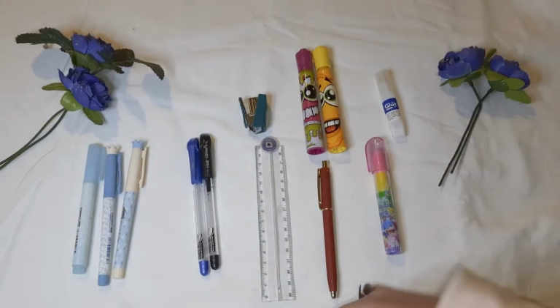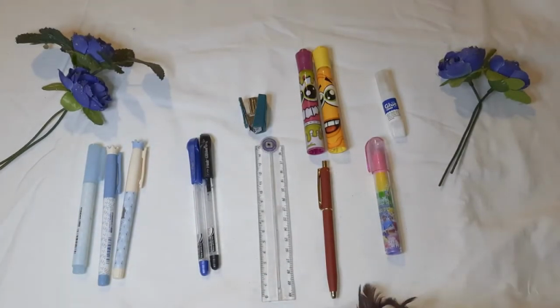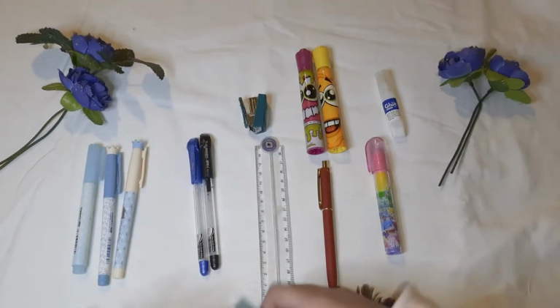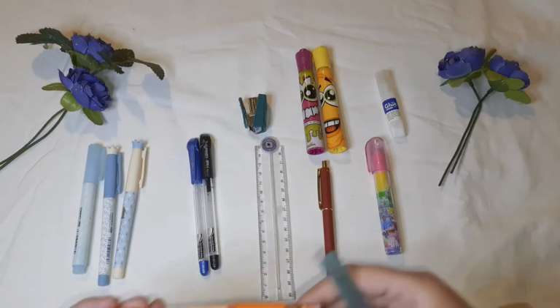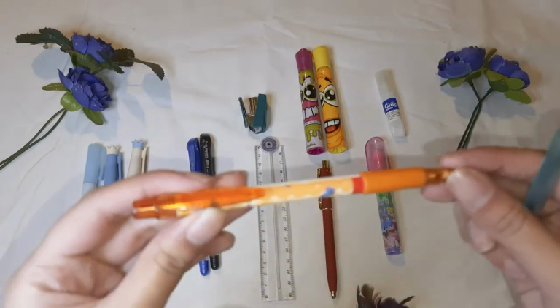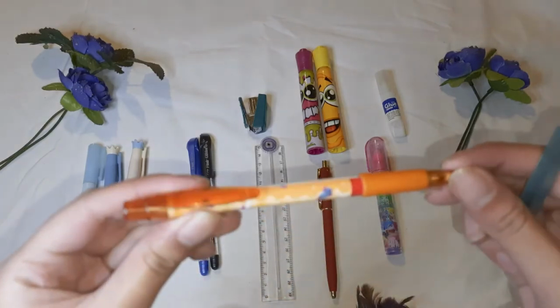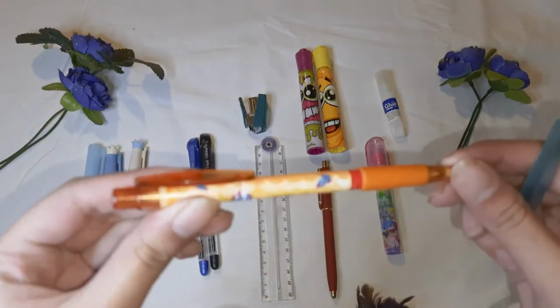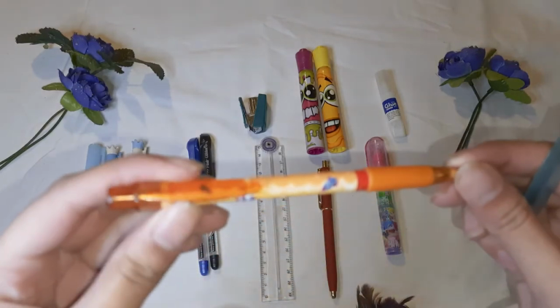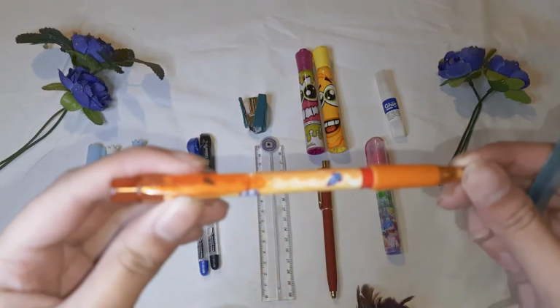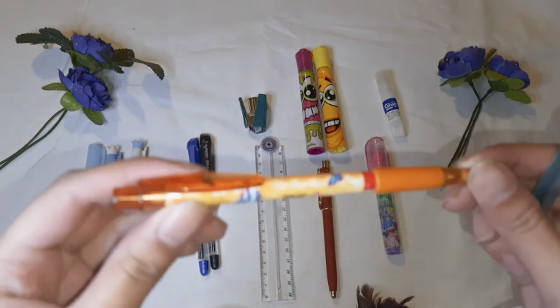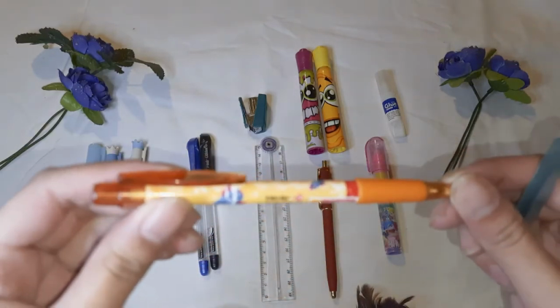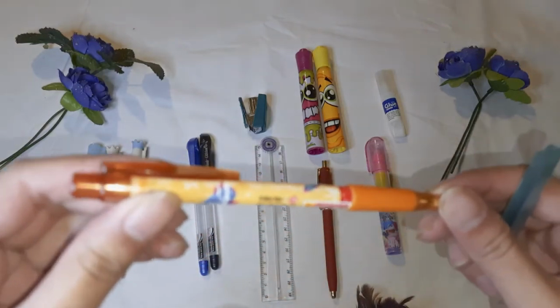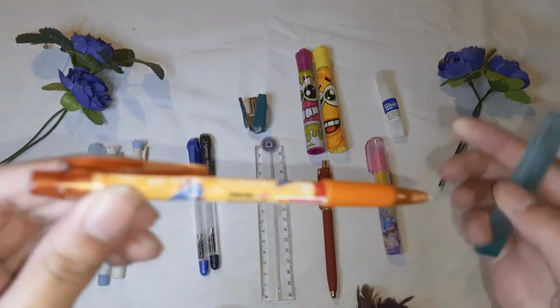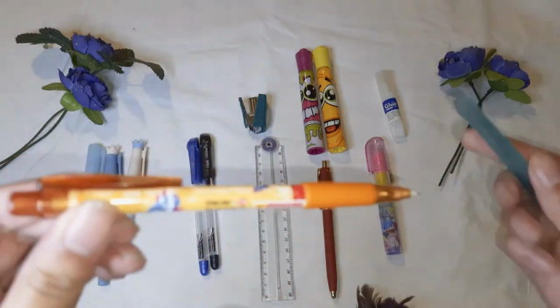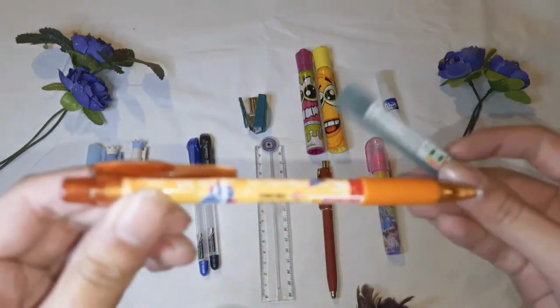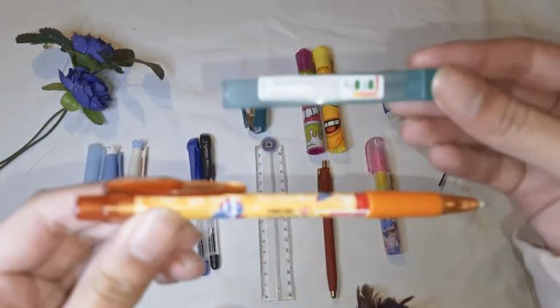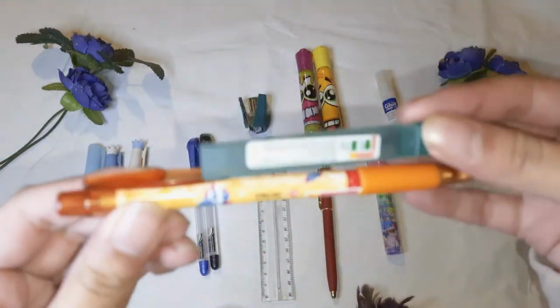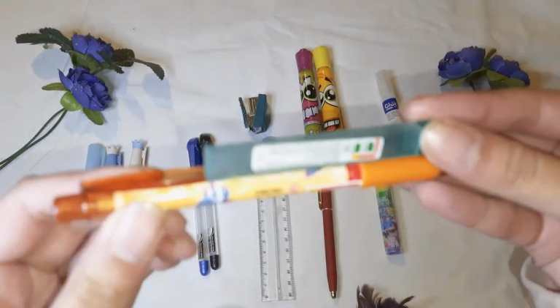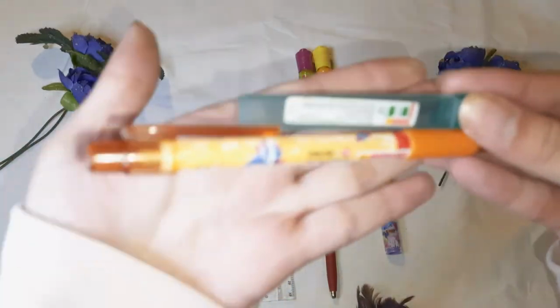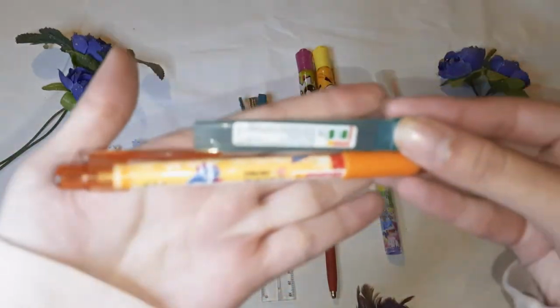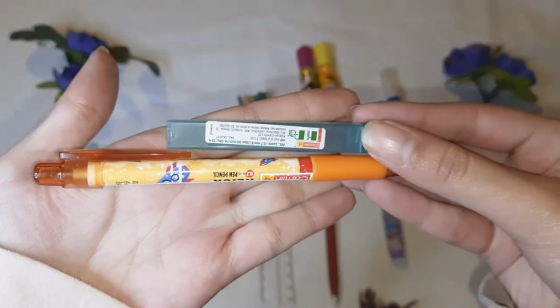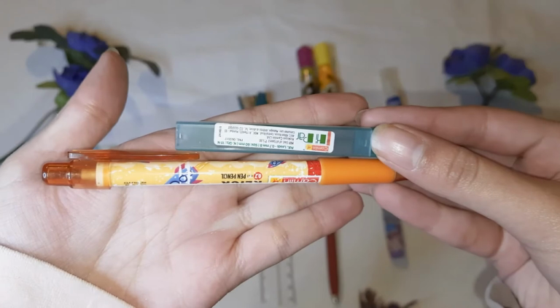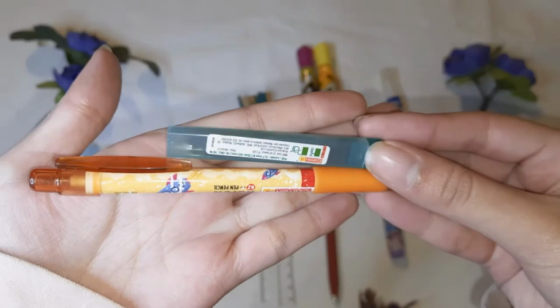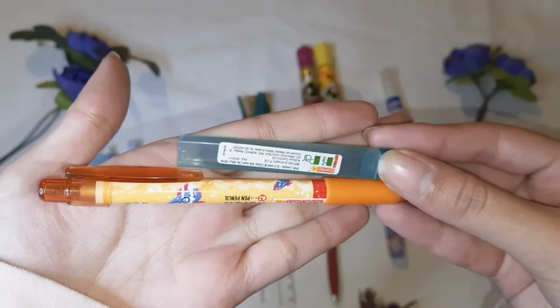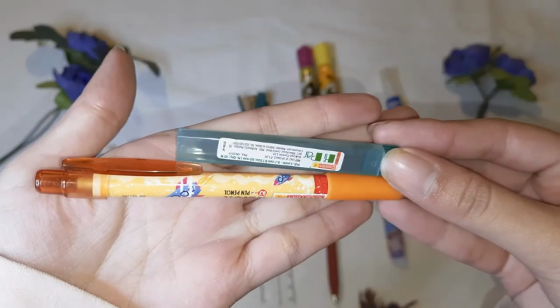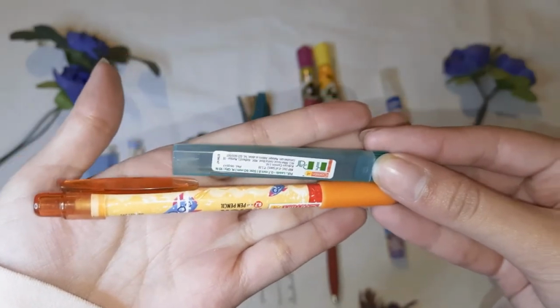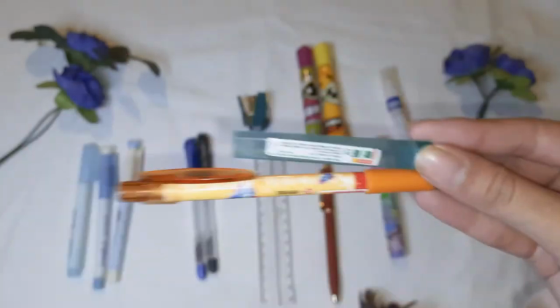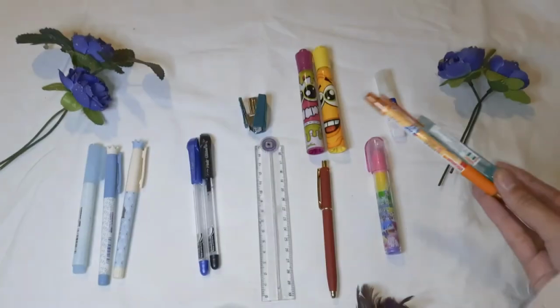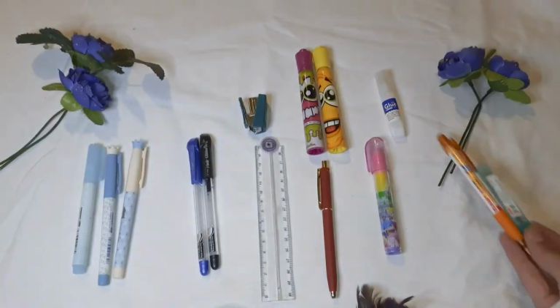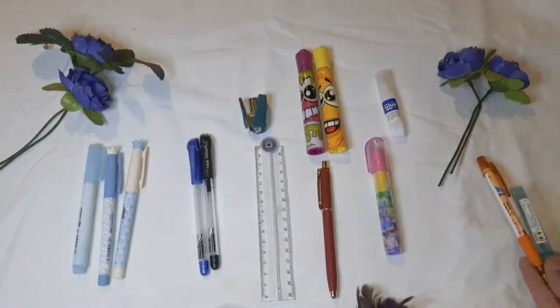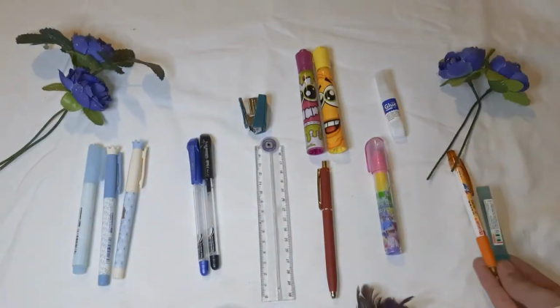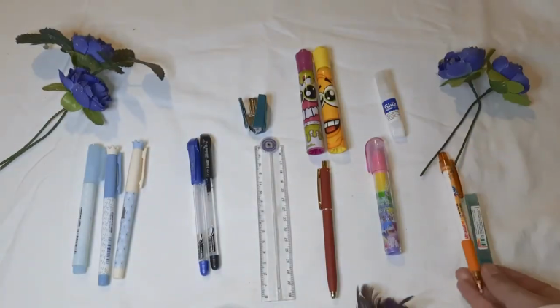Next I have is this pencil. It's really cute and I really, really like the color. Also, it comes with this little addition. I like the writing of the pencil a lot.